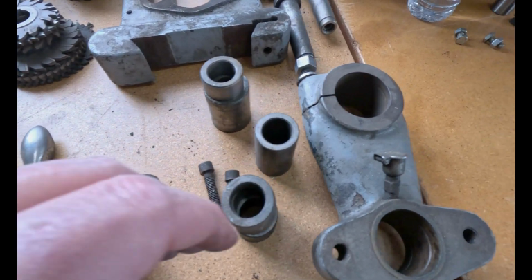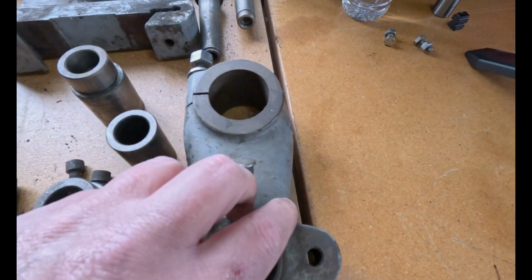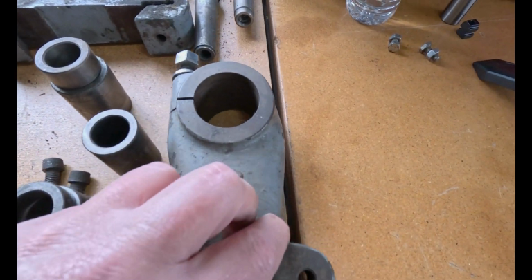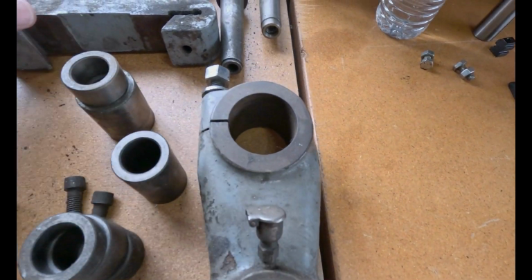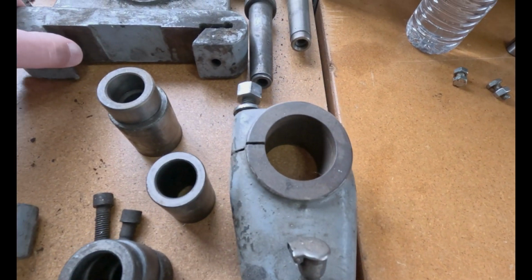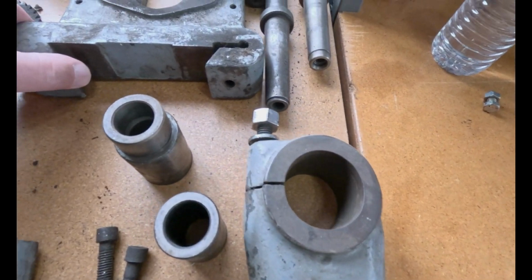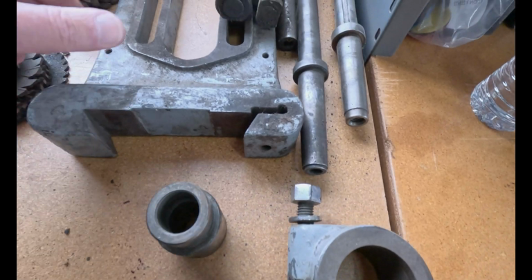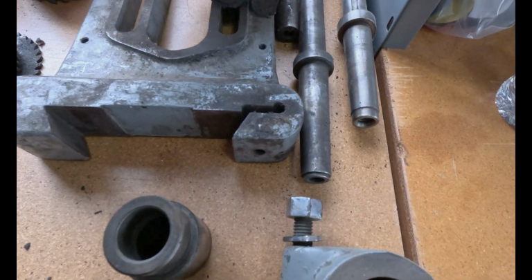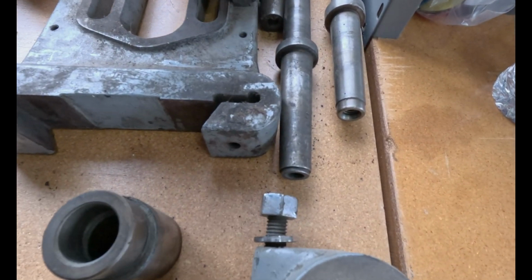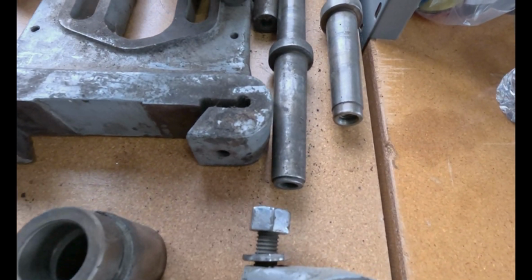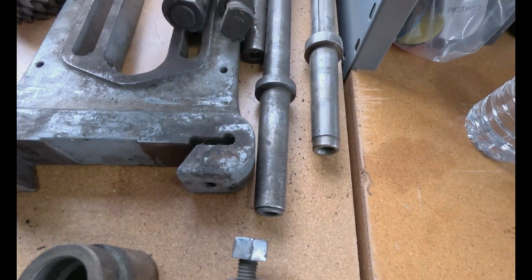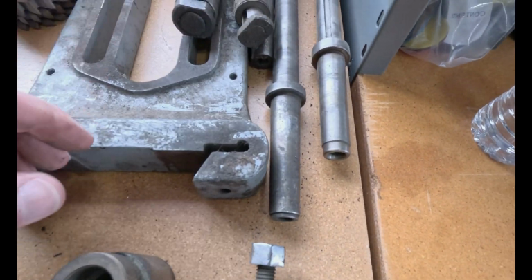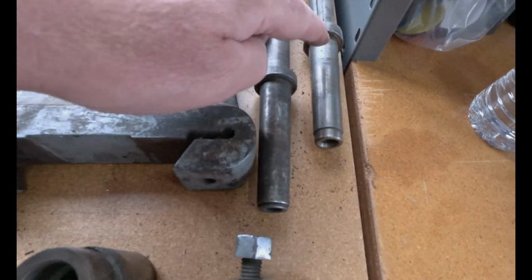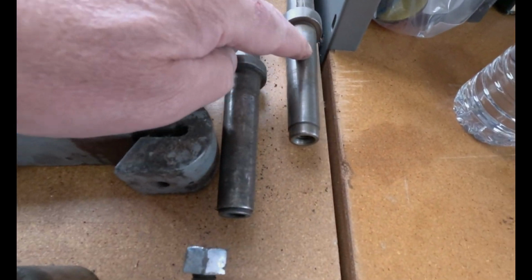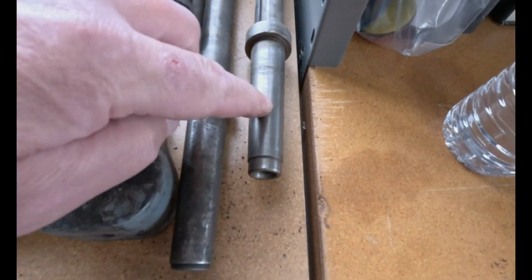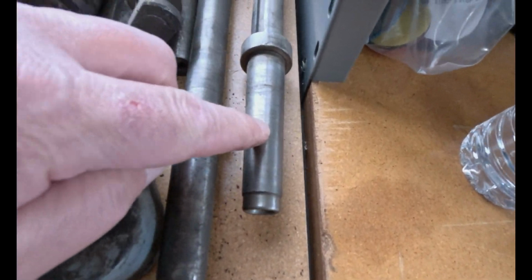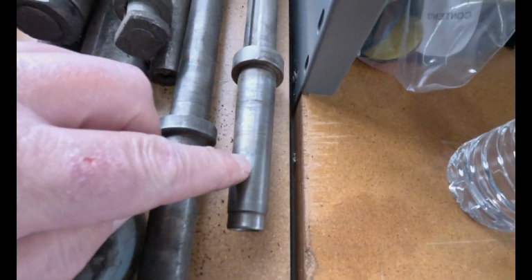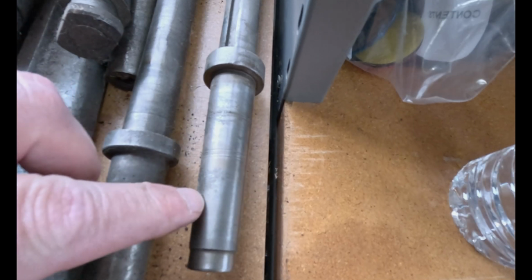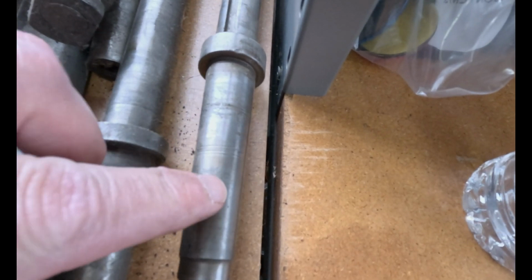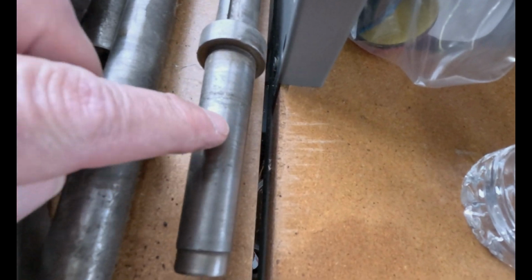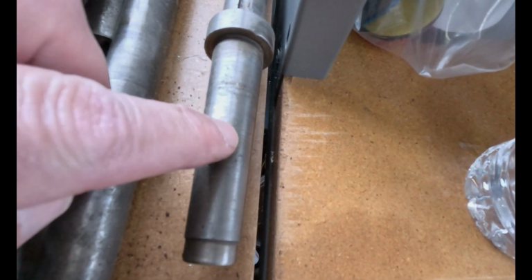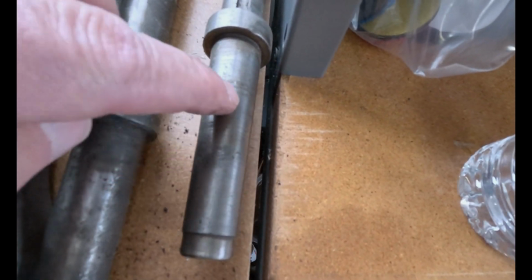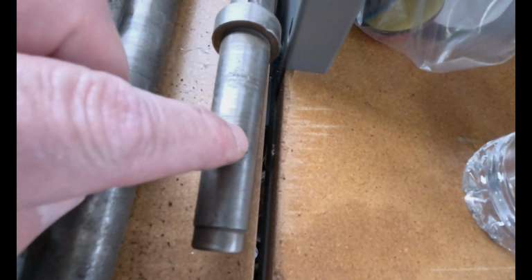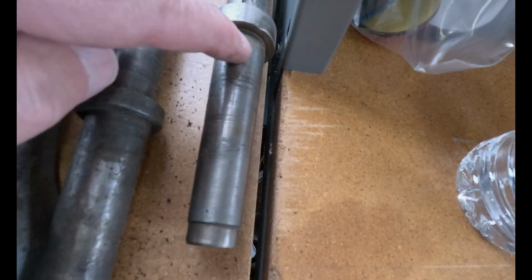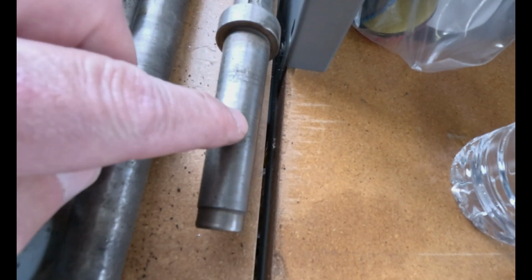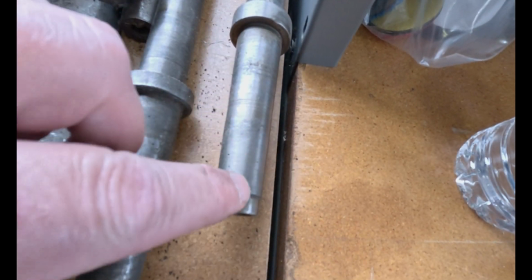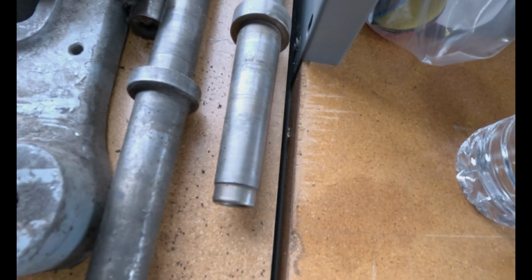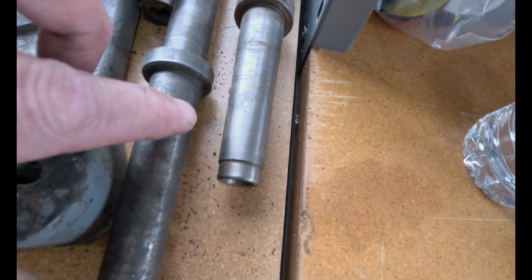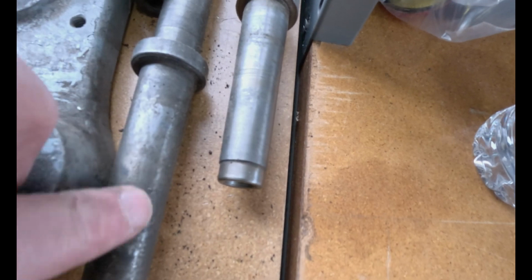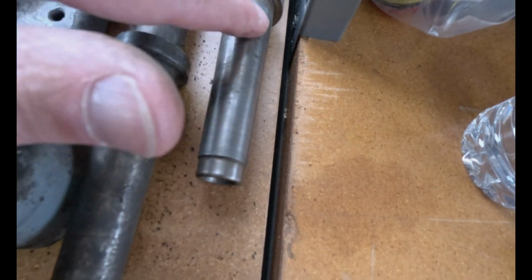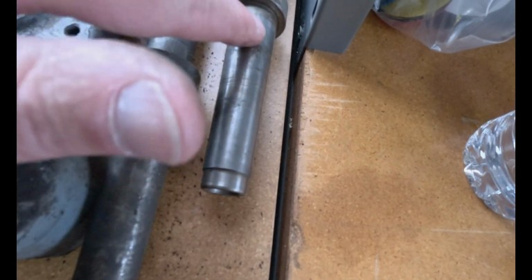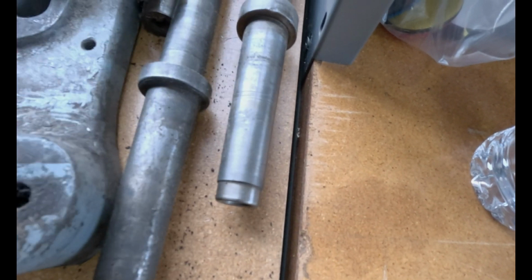I've got both of these arbor supports and five mandrels. One of the mandrels is destroyed — you can see it's really bad — so I guess I won't be using that one.